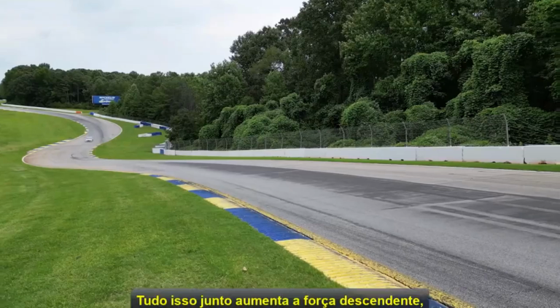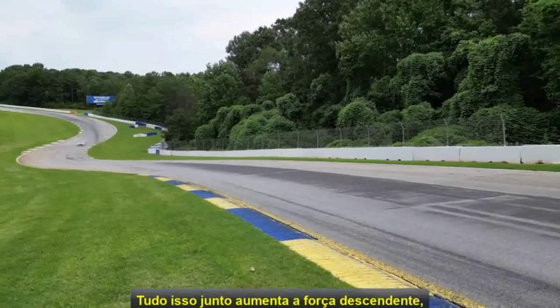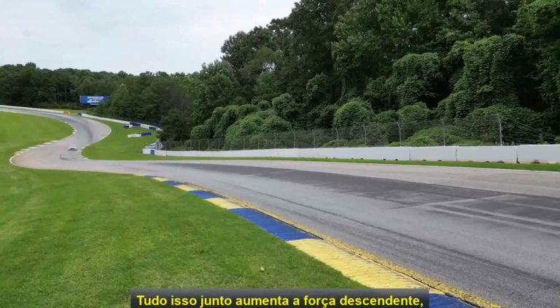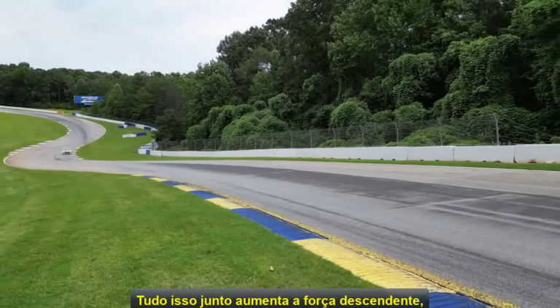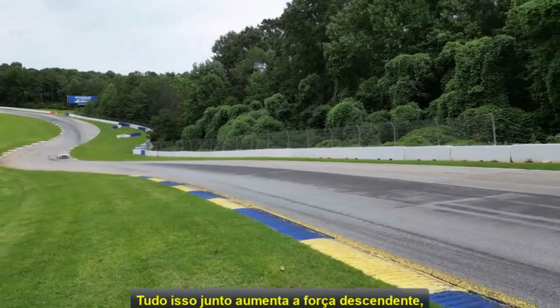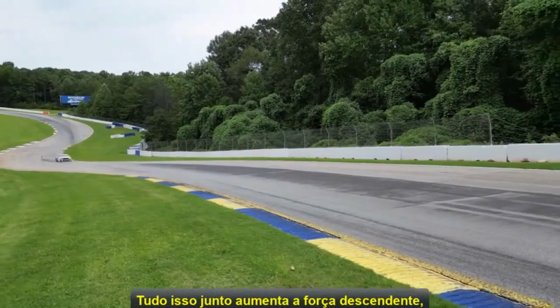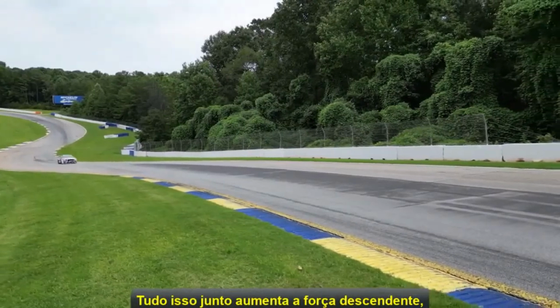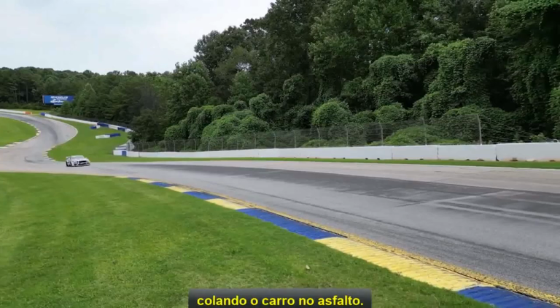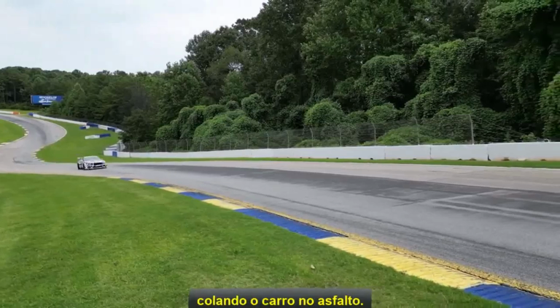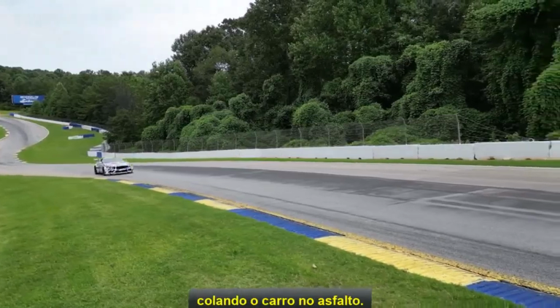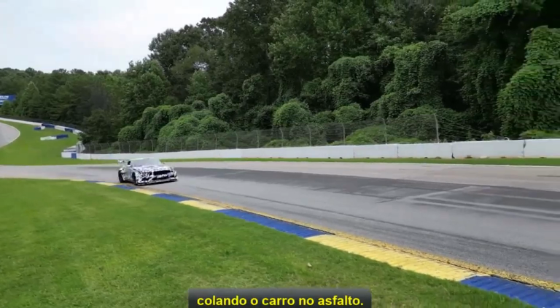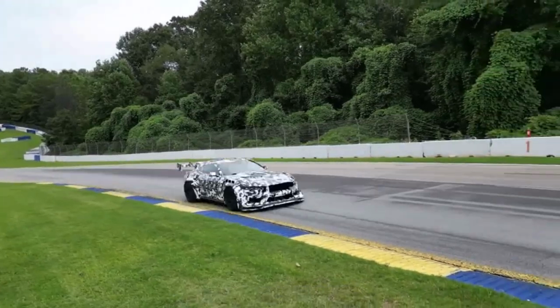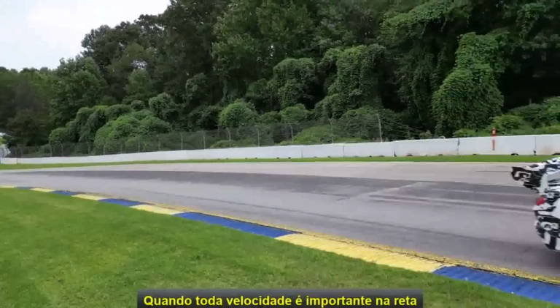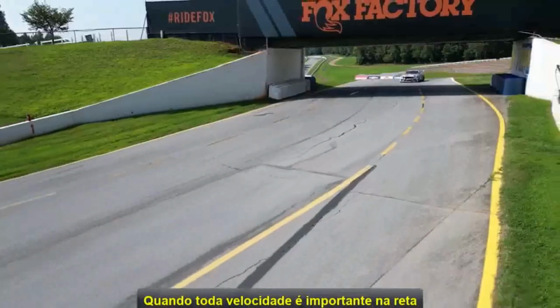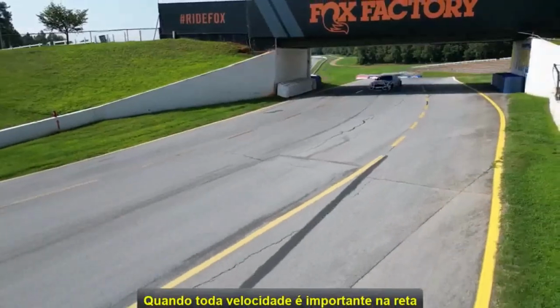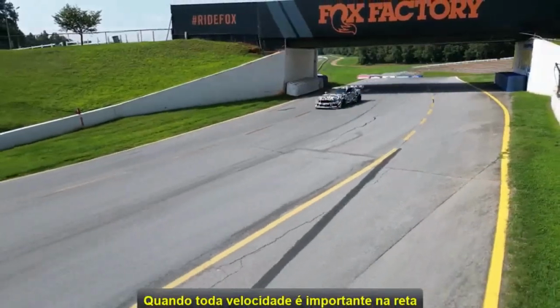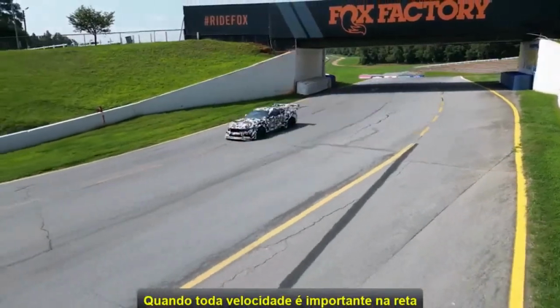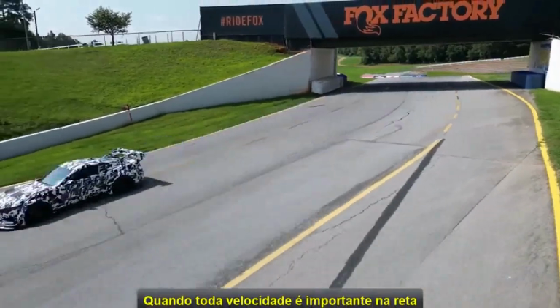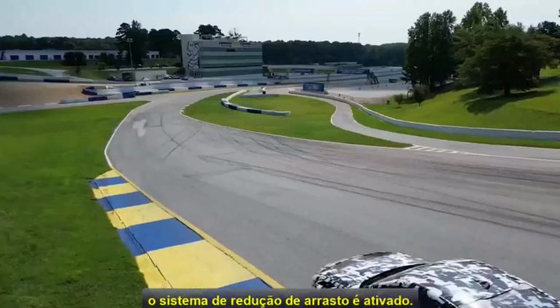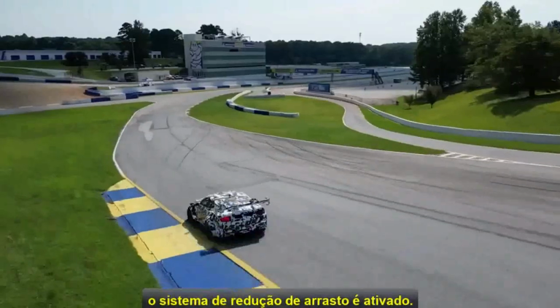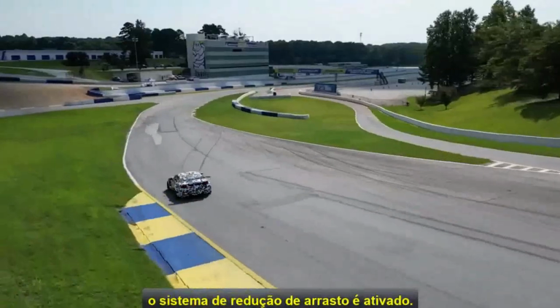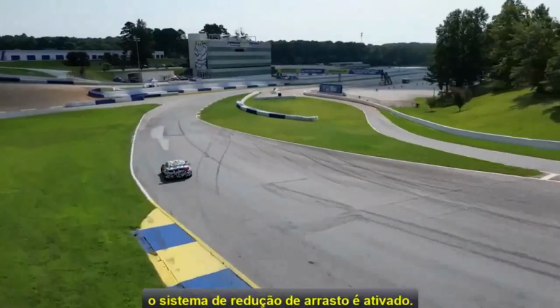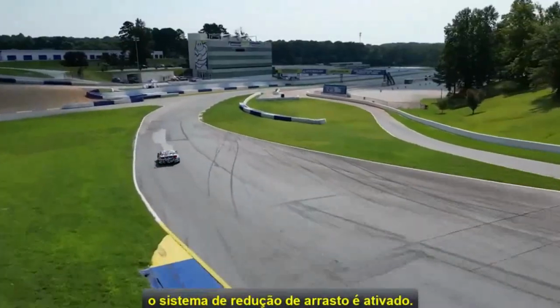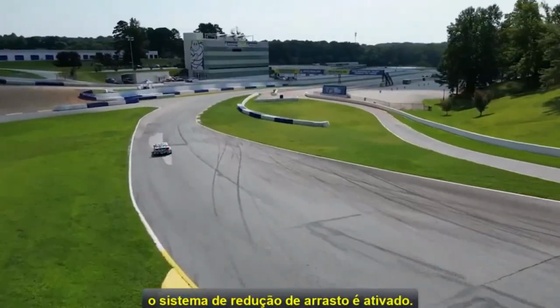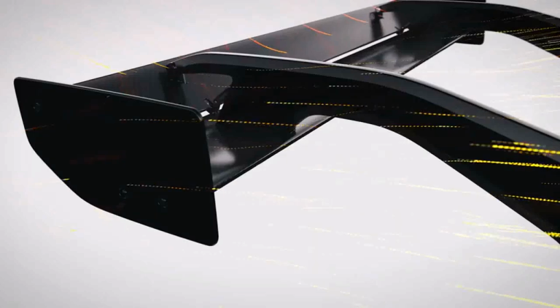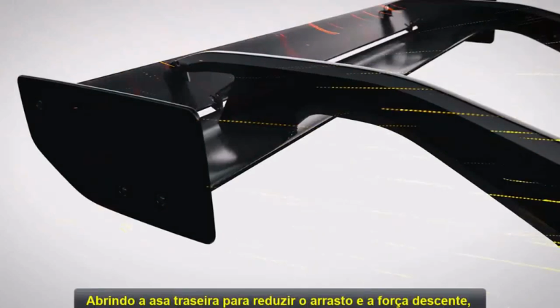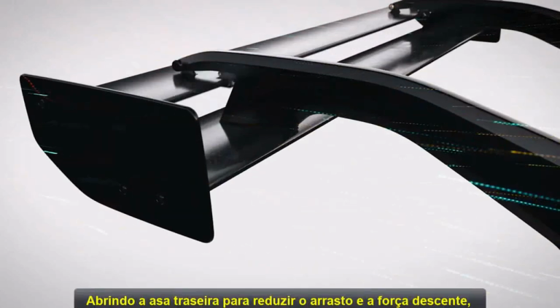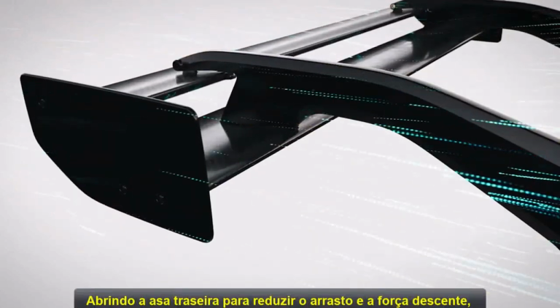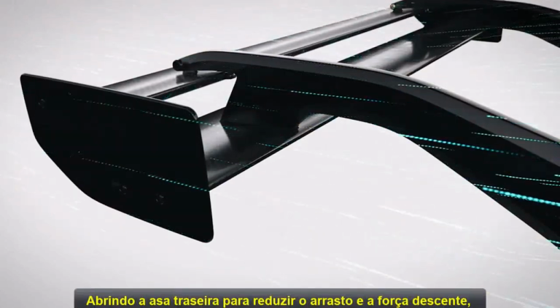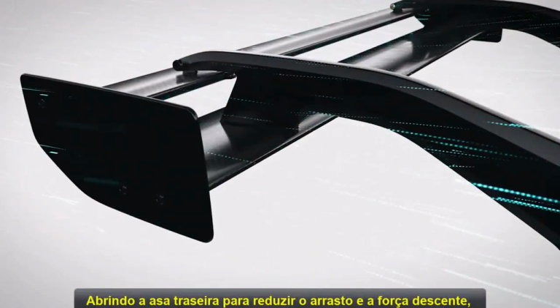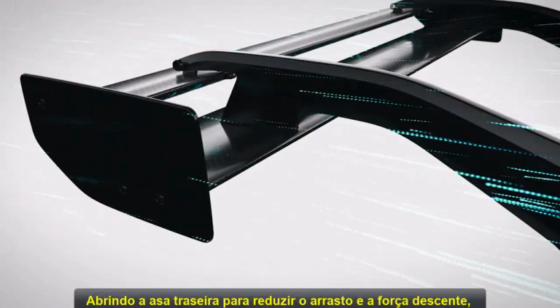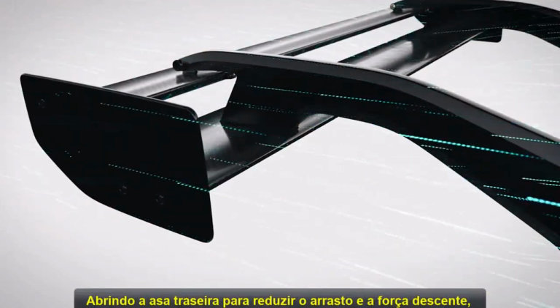All of this coming together increases downforce, gluing the car to the tarmac. When all-out speed is important on the straightaway, the drag reduction system activates, opening the rear wing to reduce drag and downforce.